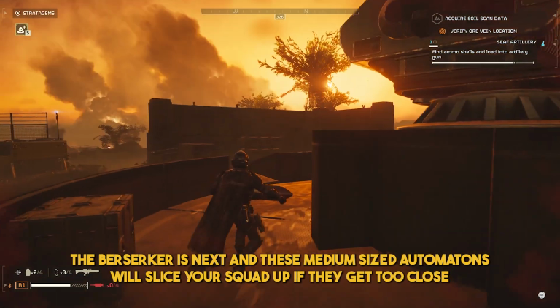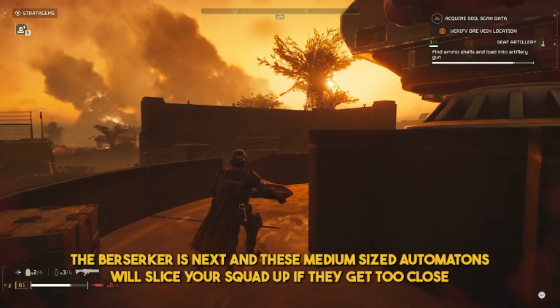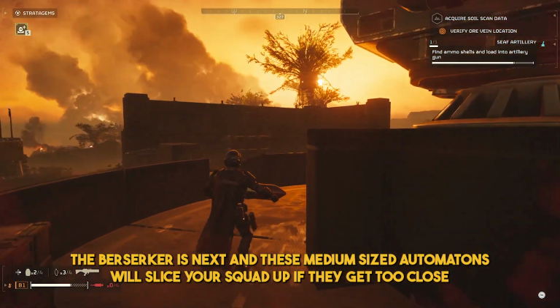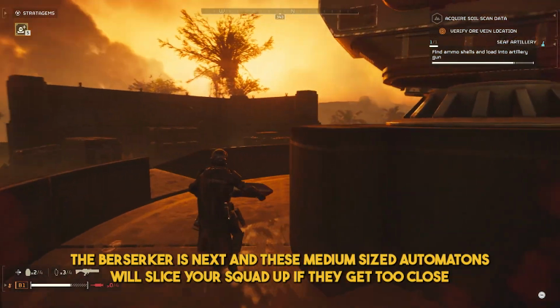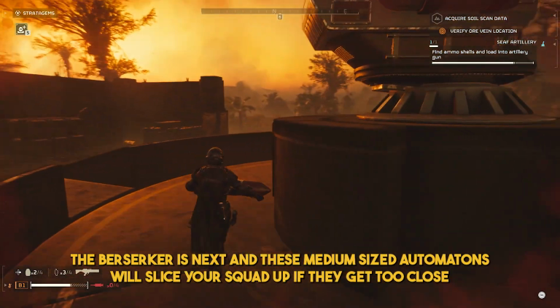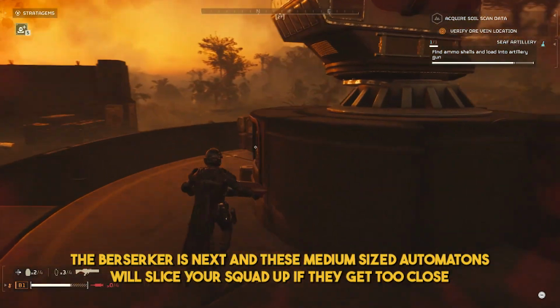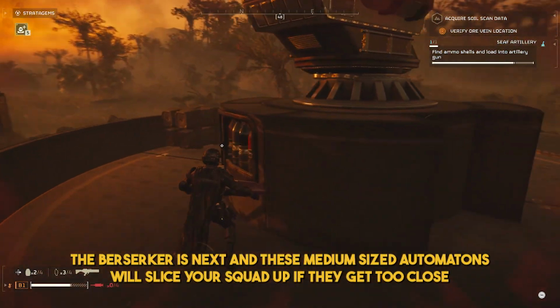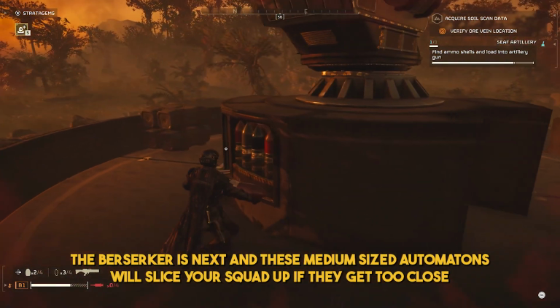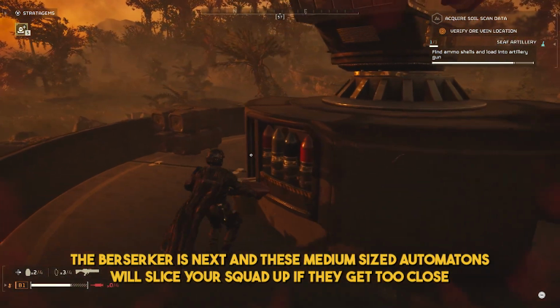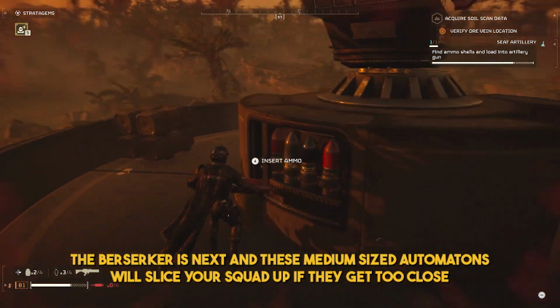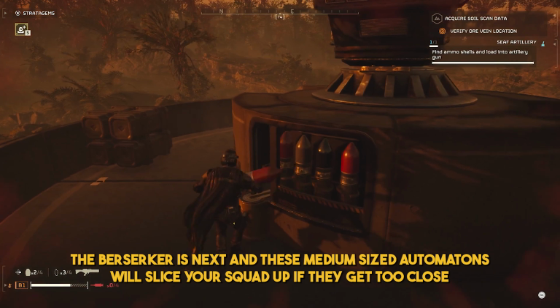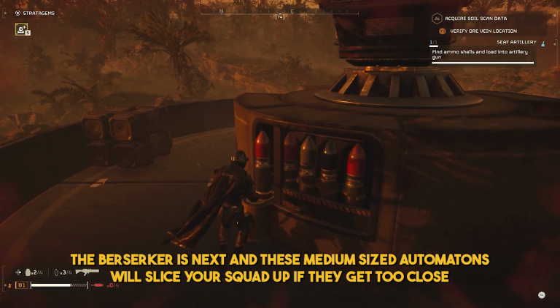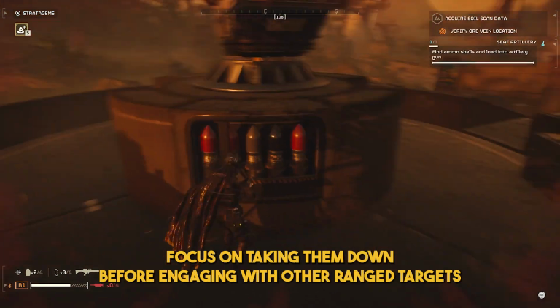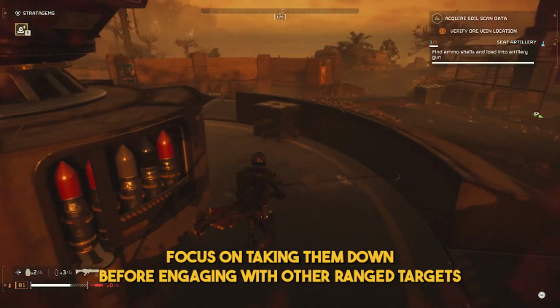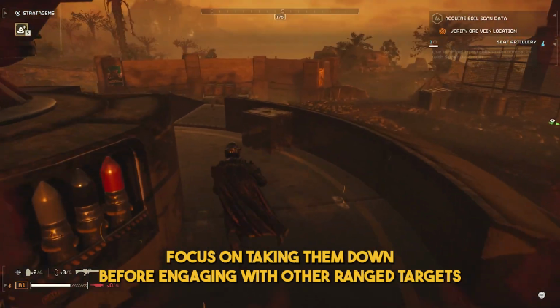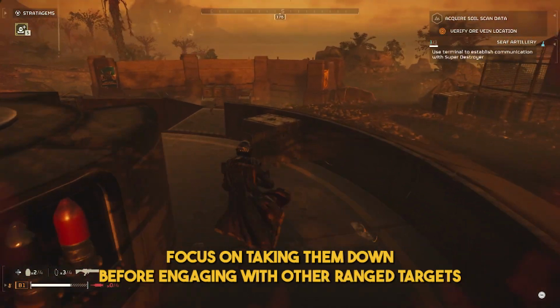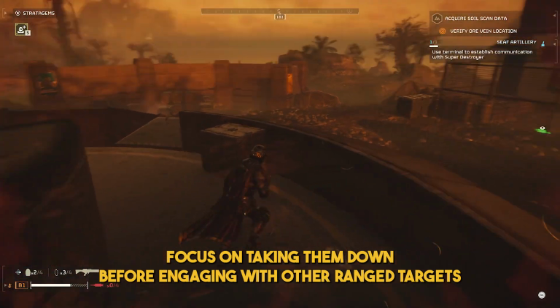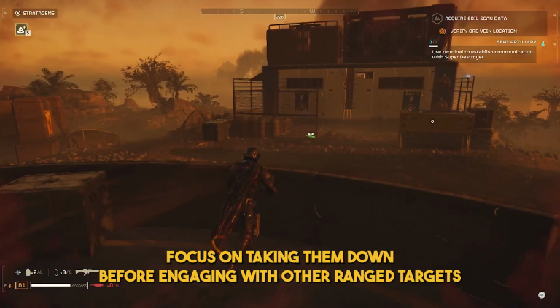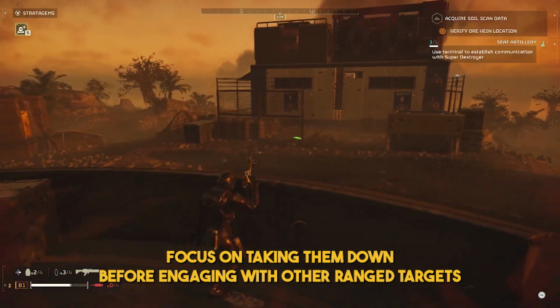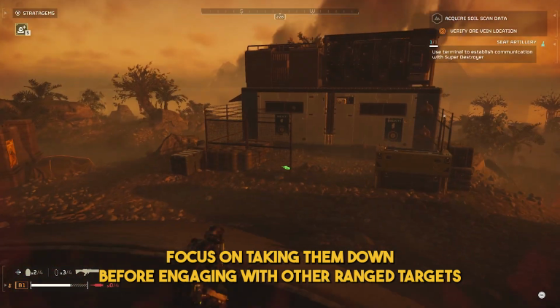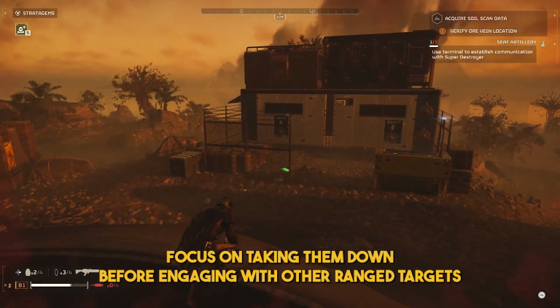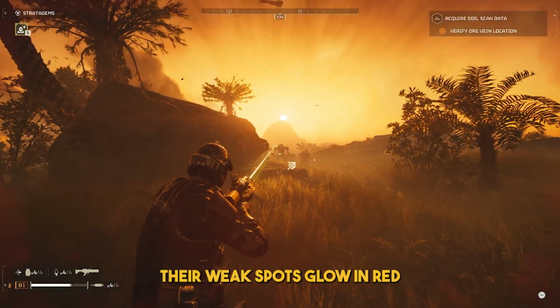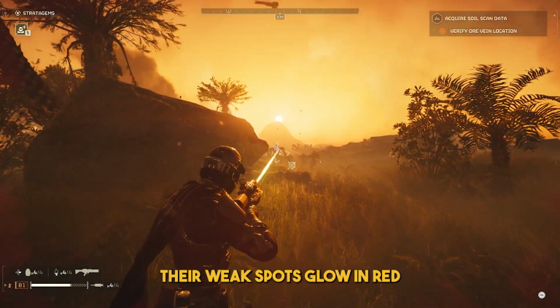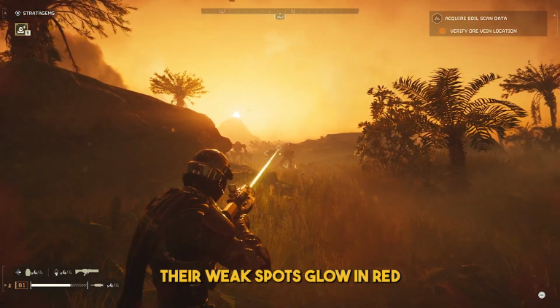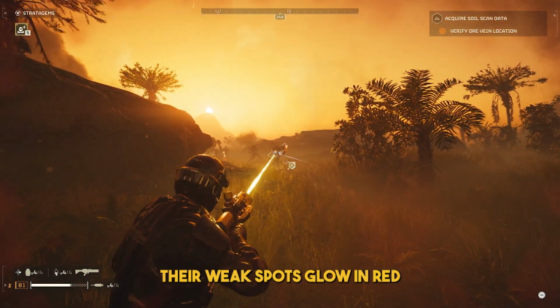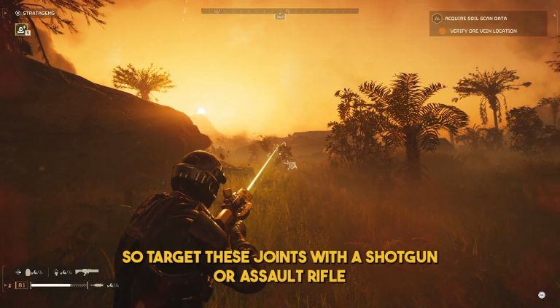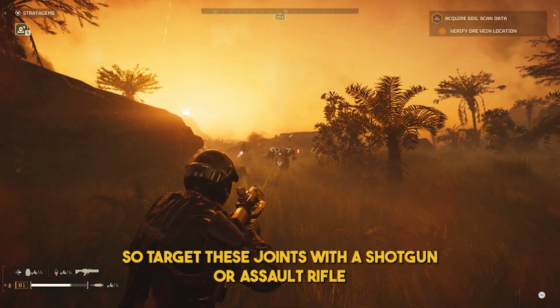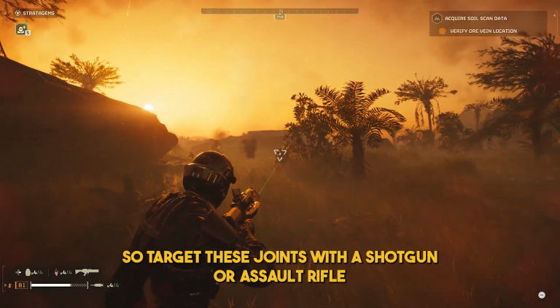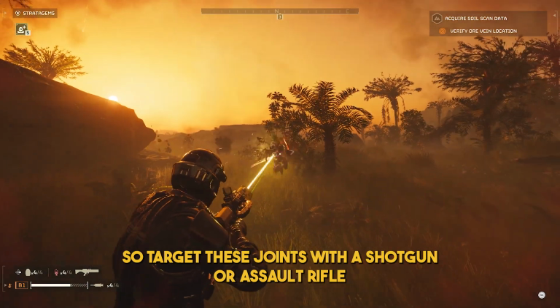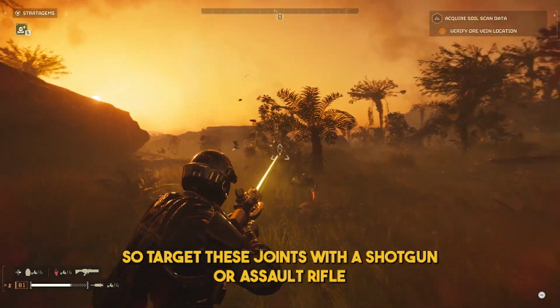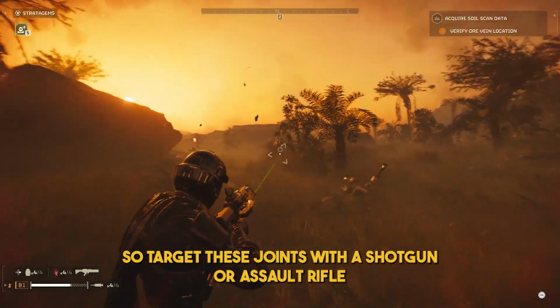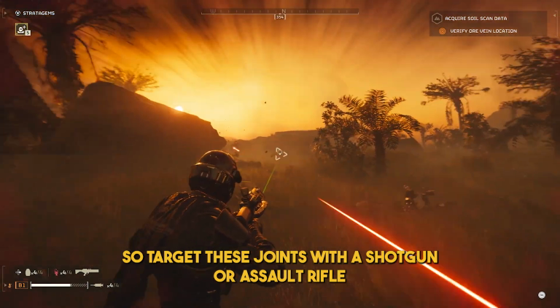The Berserker is next, and these medium-sized Automatons will slice your squad up if they get too close. Focus on taking them down before engaging with other ranged targets. Their weak spots glow in red, so target these joints with a shotgun or assault rifle.